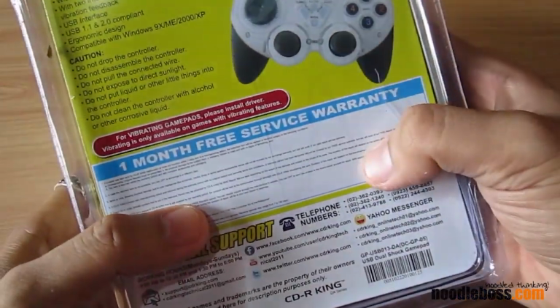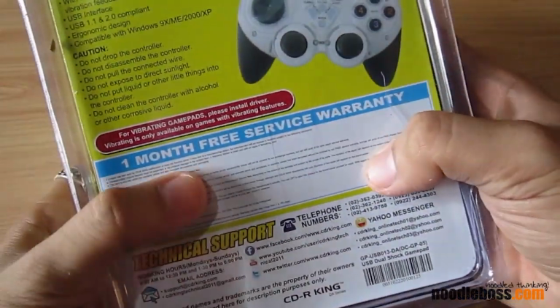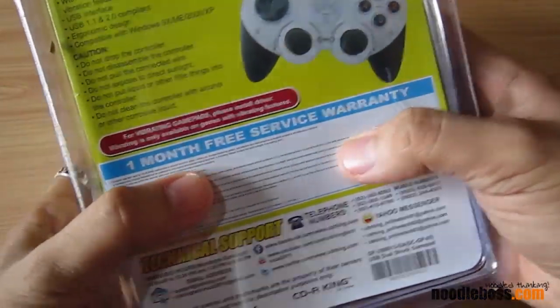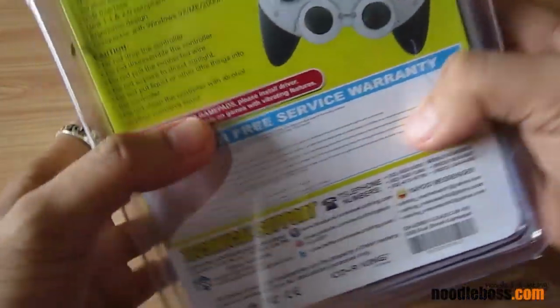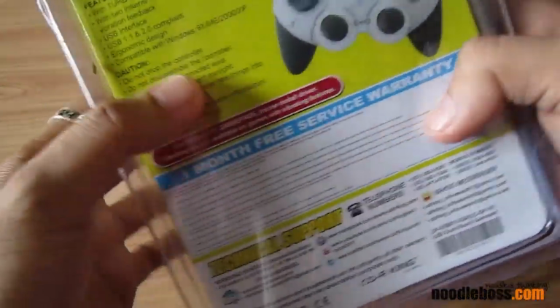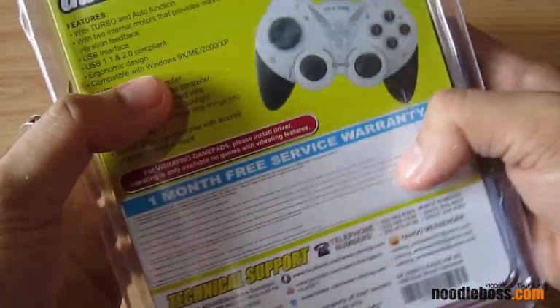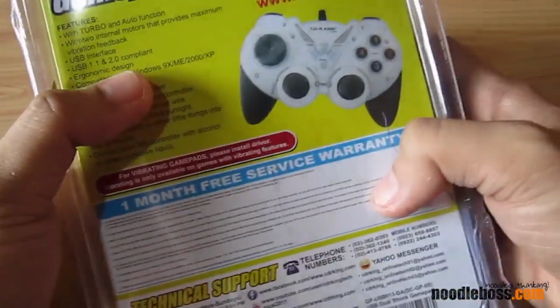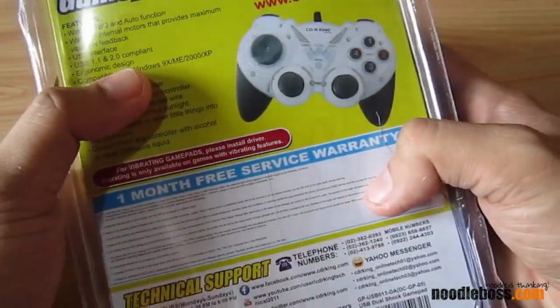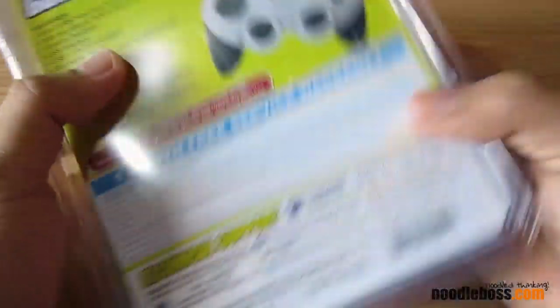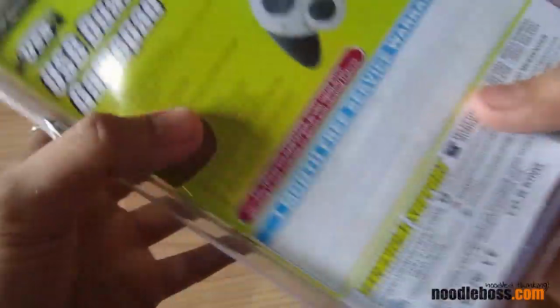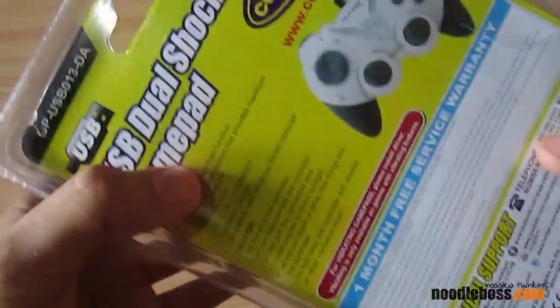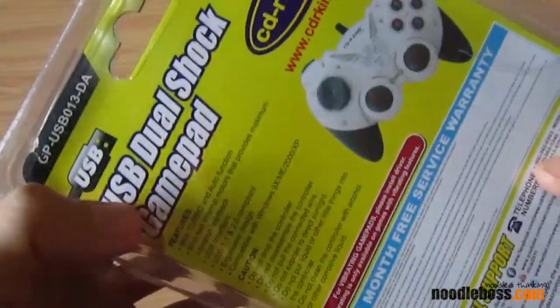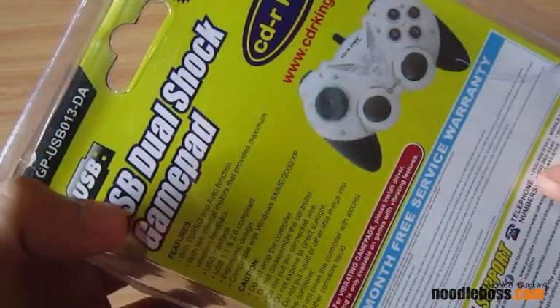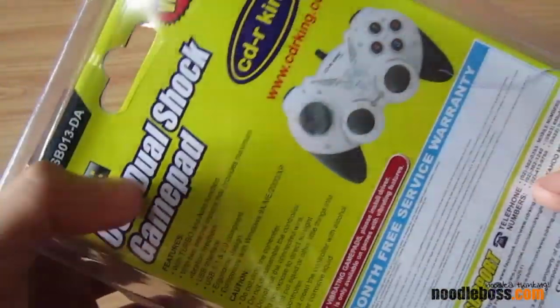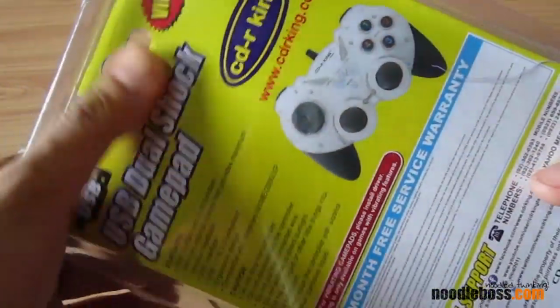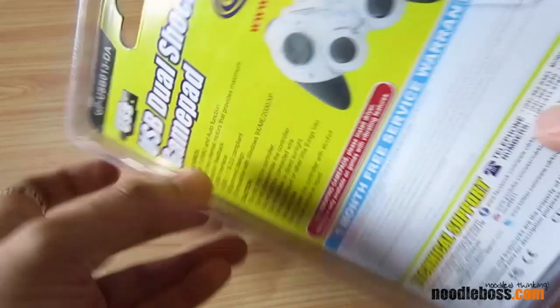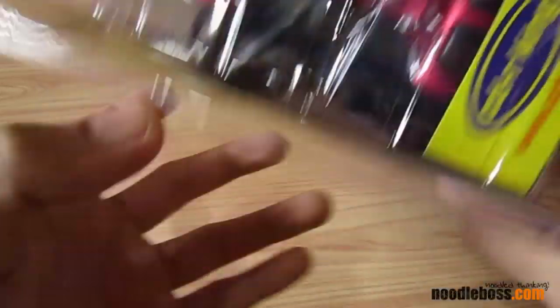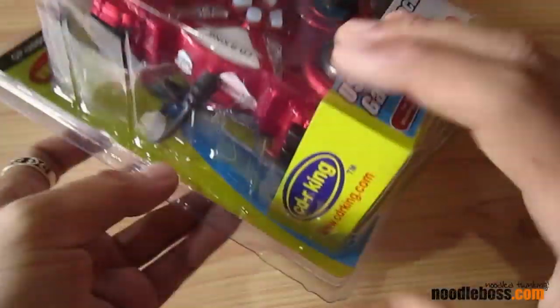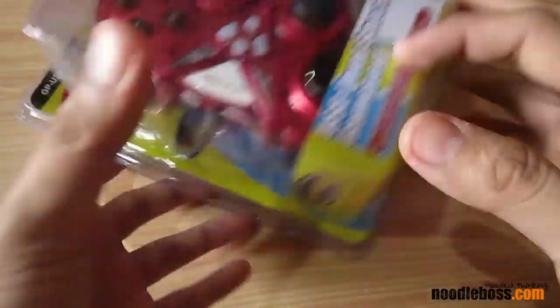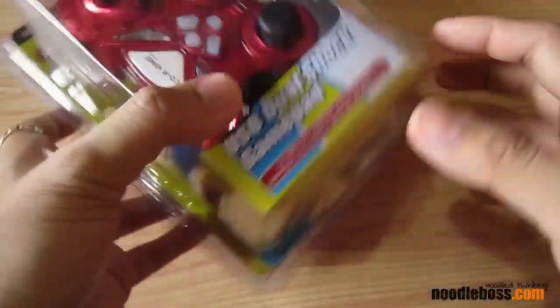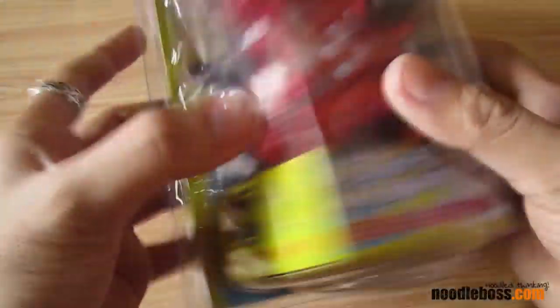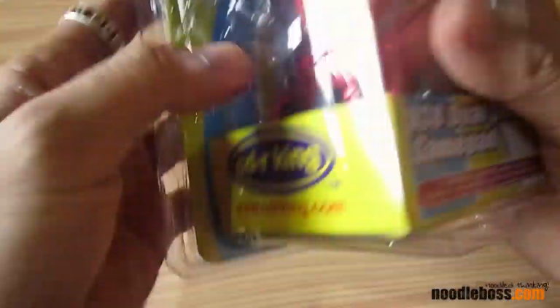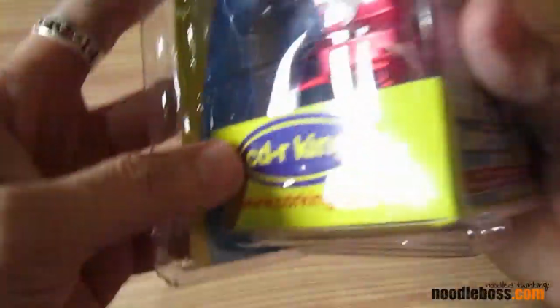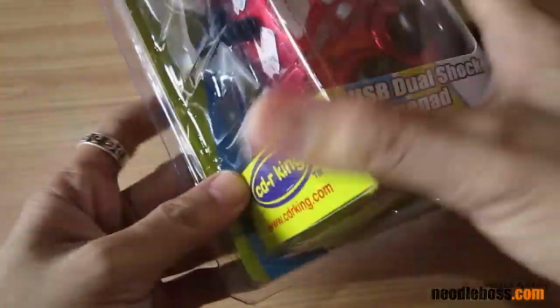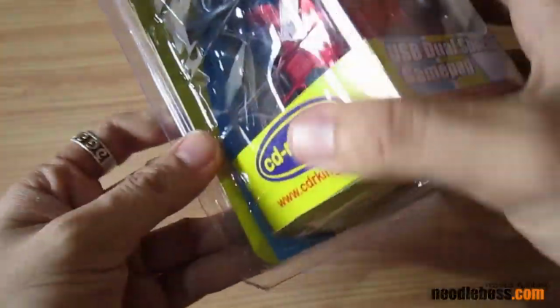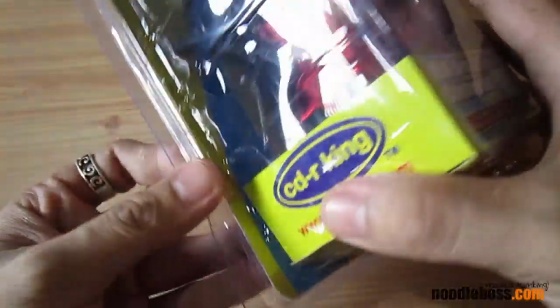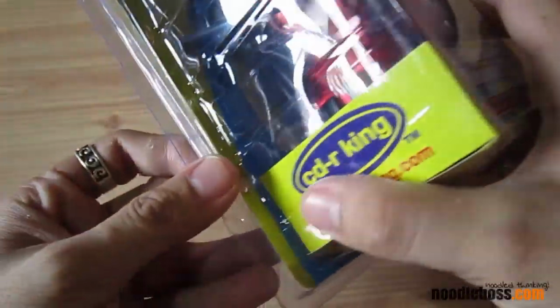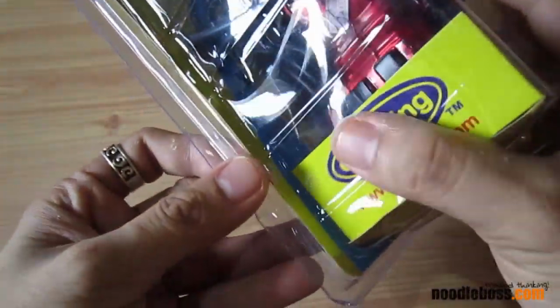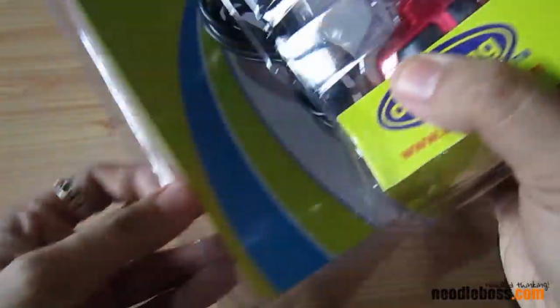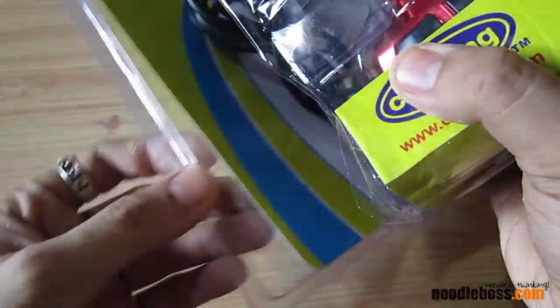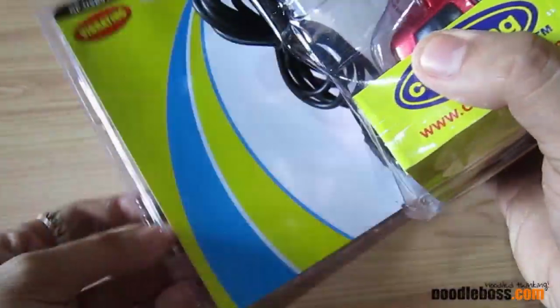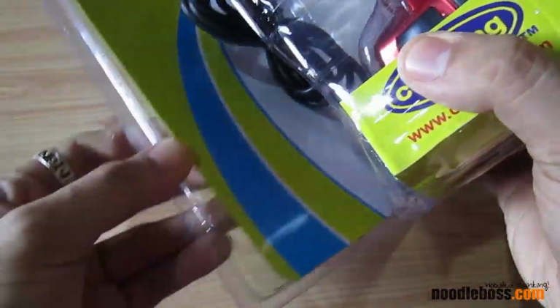I'm going to be using this to replace the old game pads that I have — a CDR King brand, too. I've been using it for like about 4 or 5 years already.